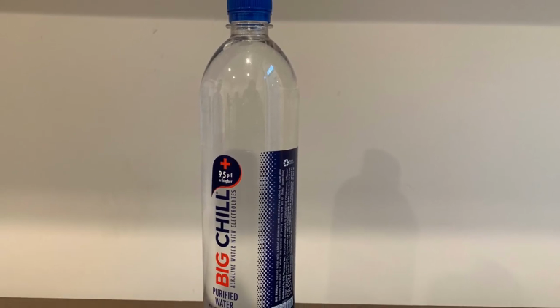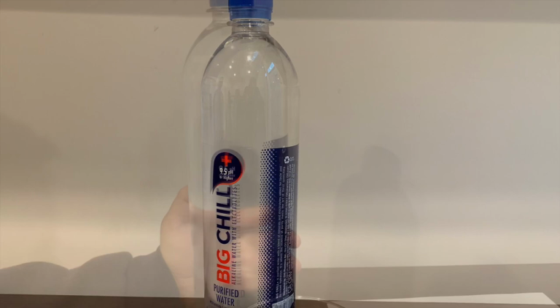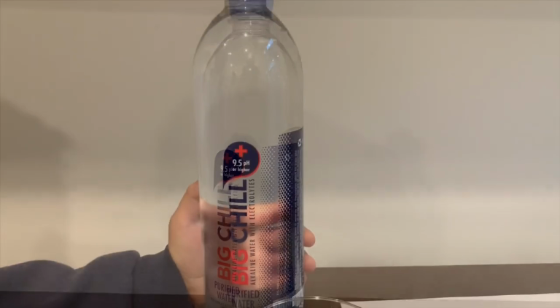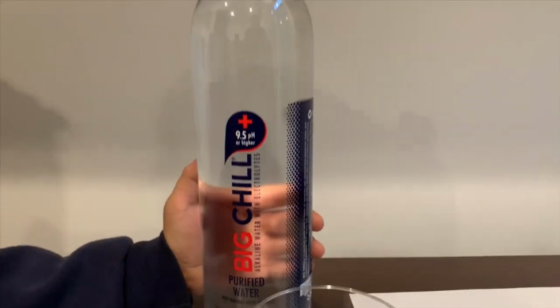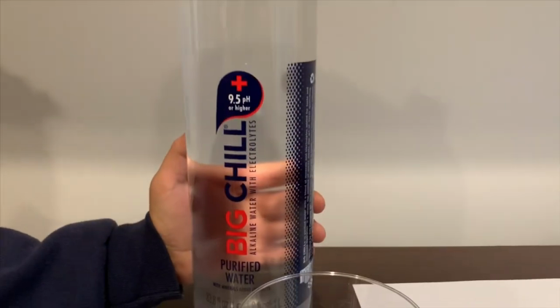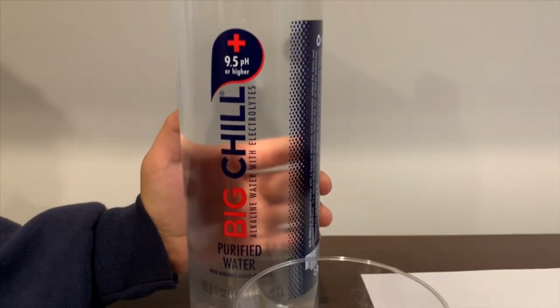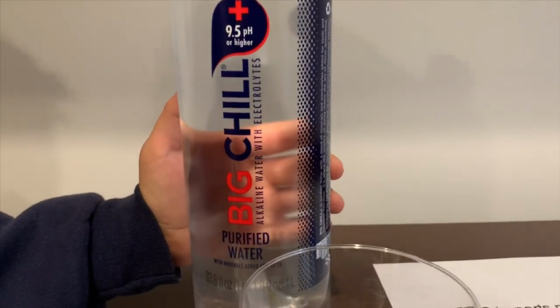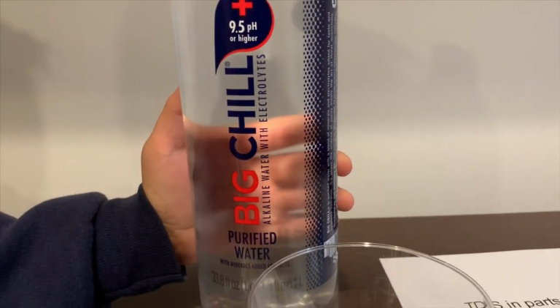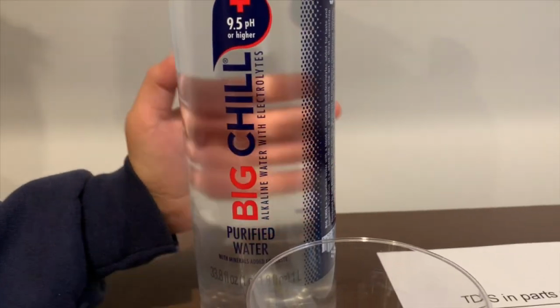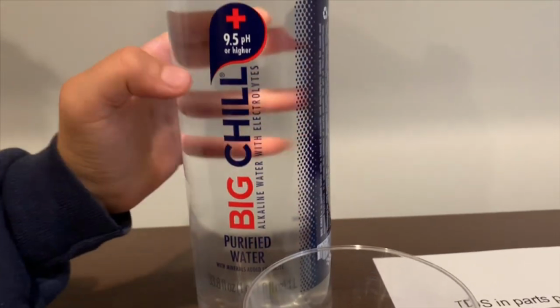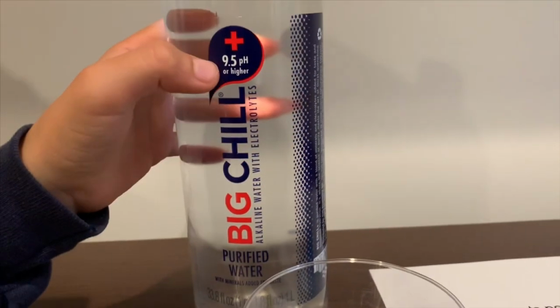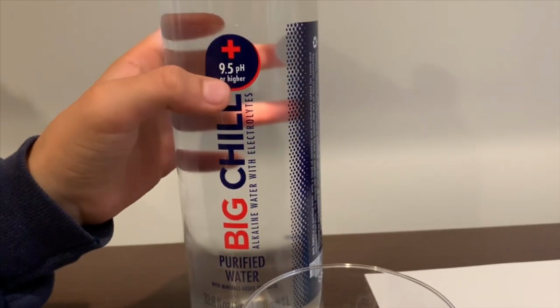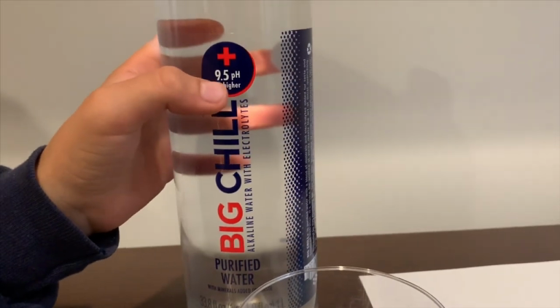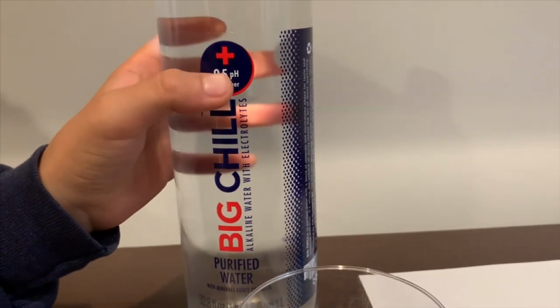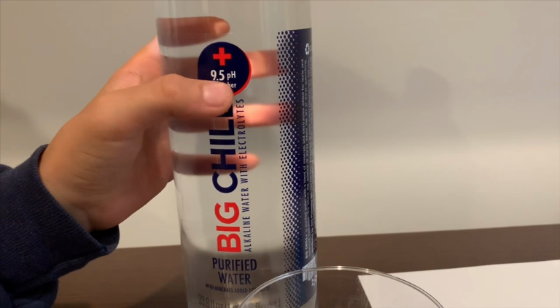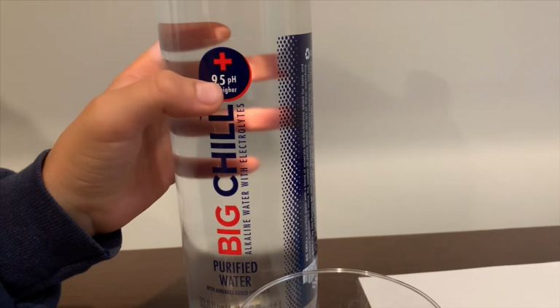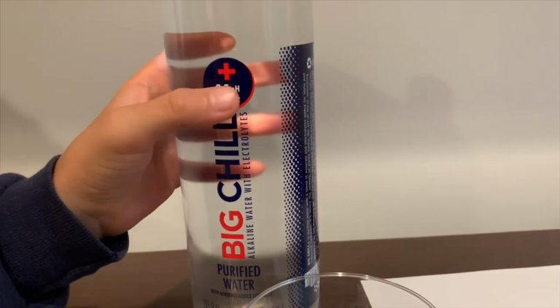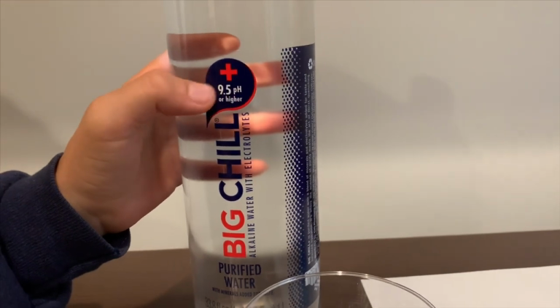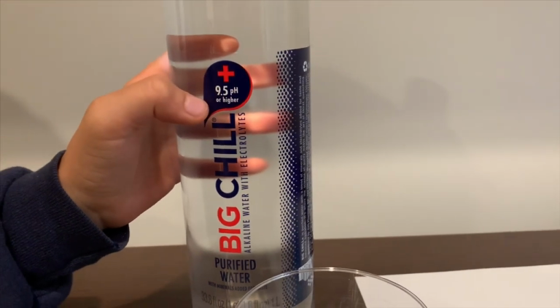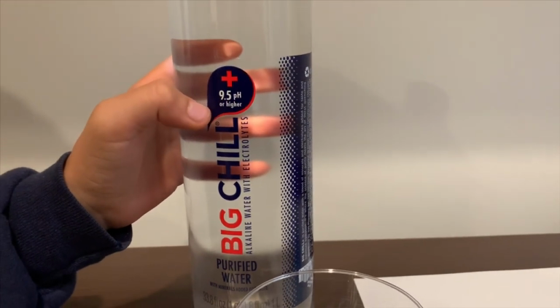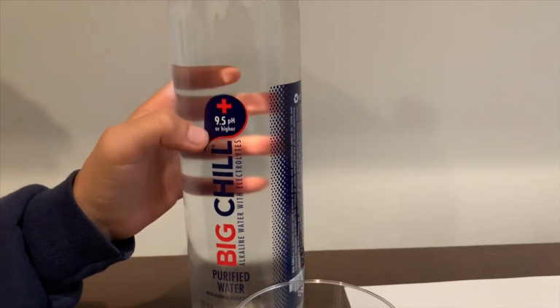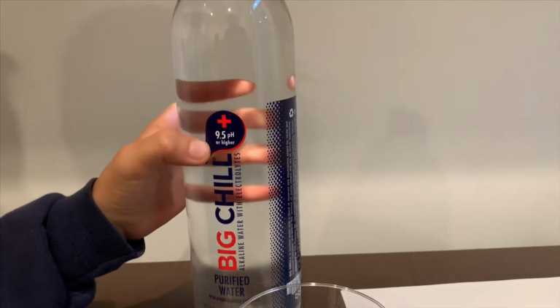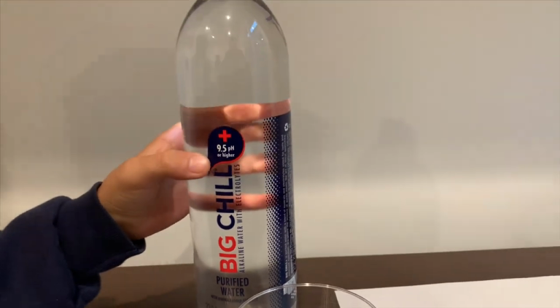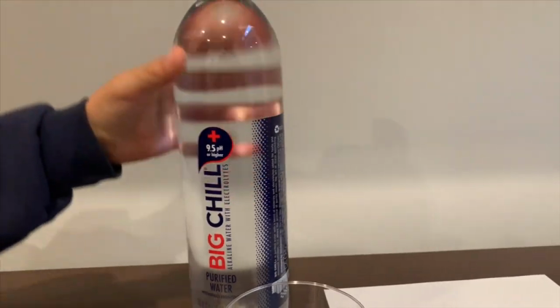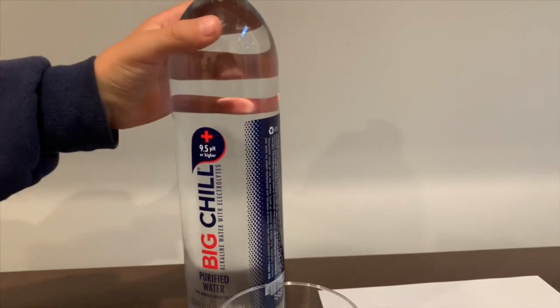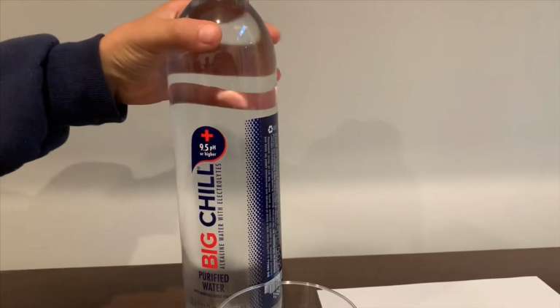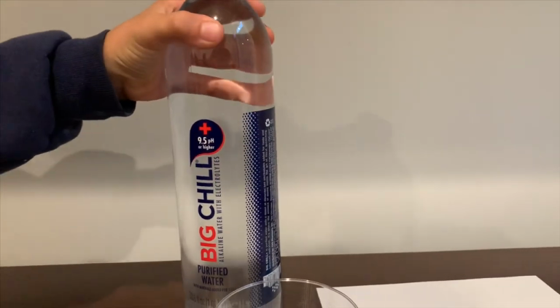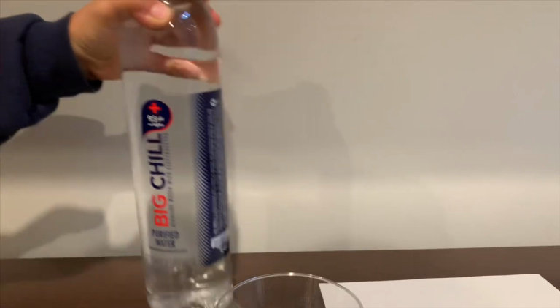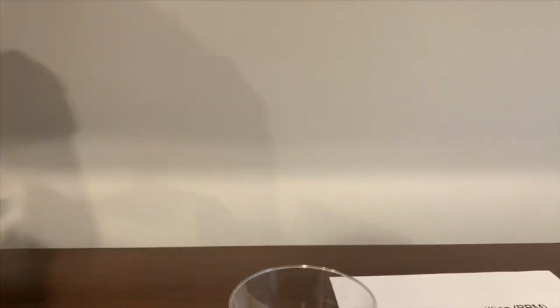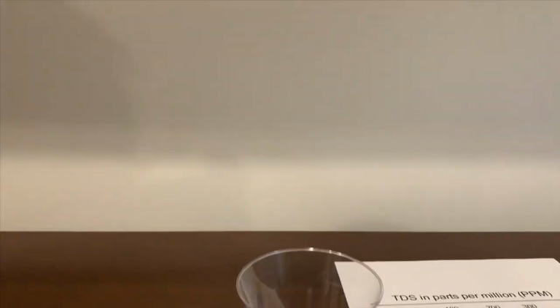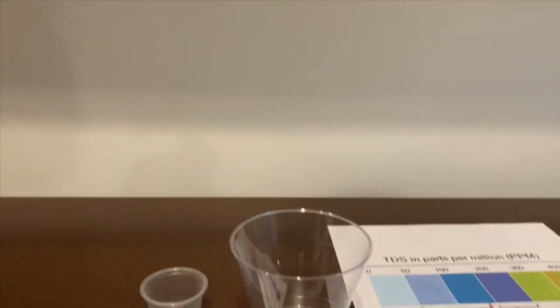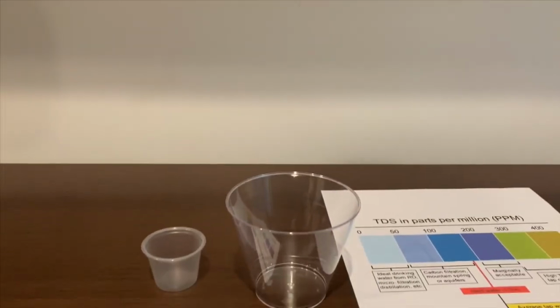Today we show purified water with electrolytes. It says the pH should be 9.5 or higher. Let's test the pH and TDS levels. It costs $2.19.